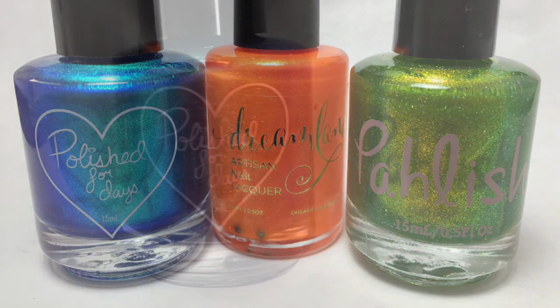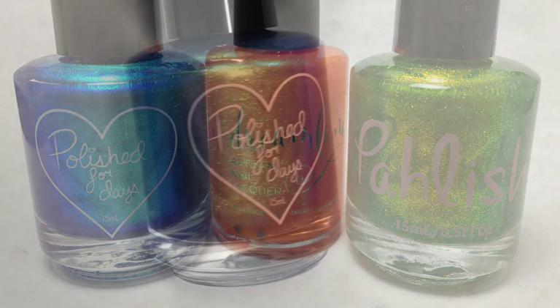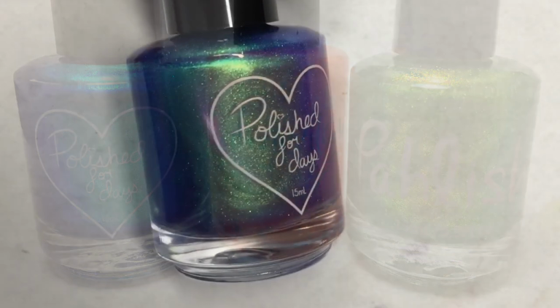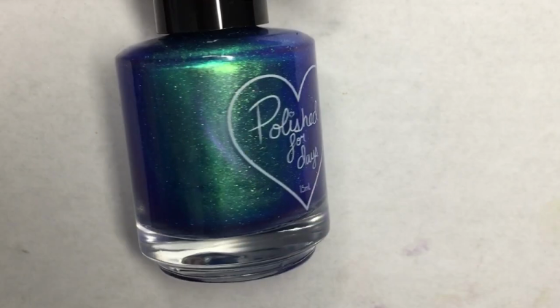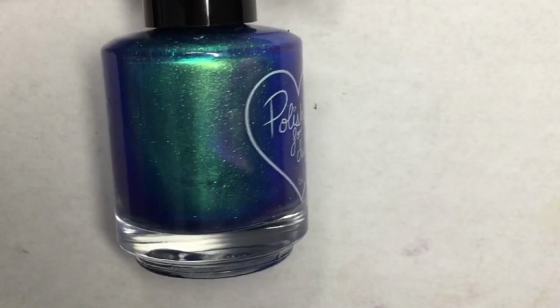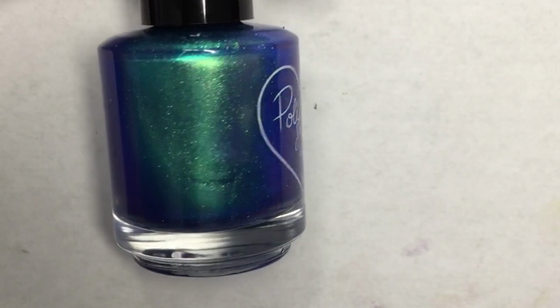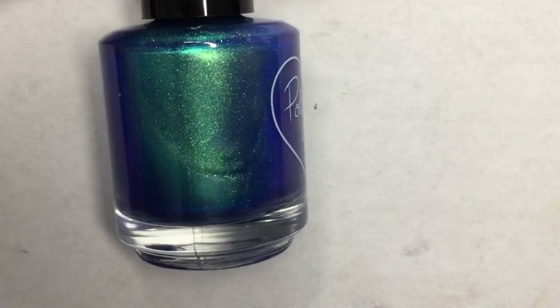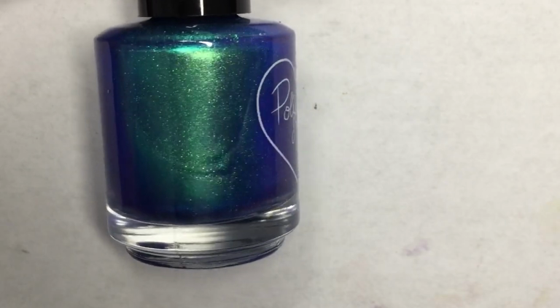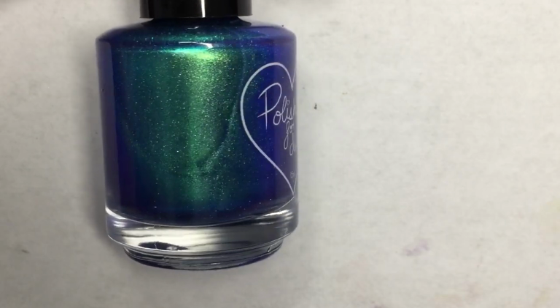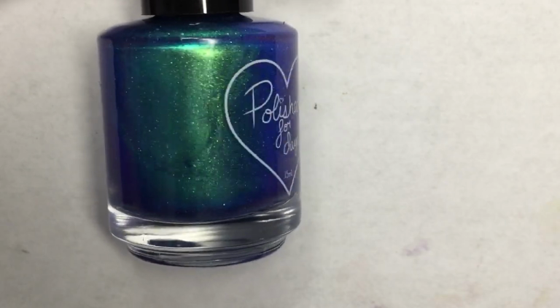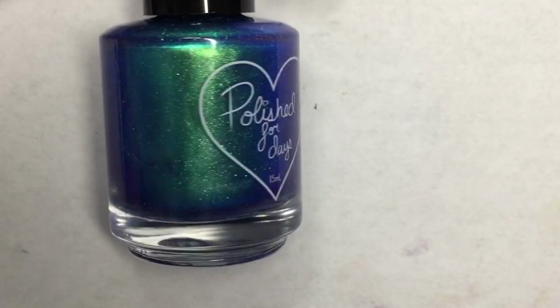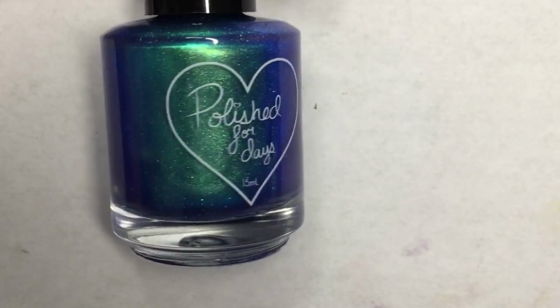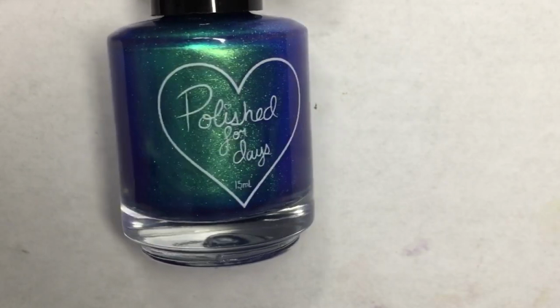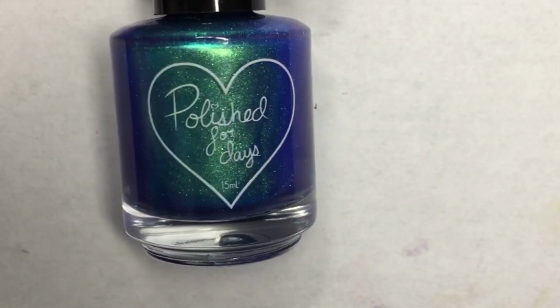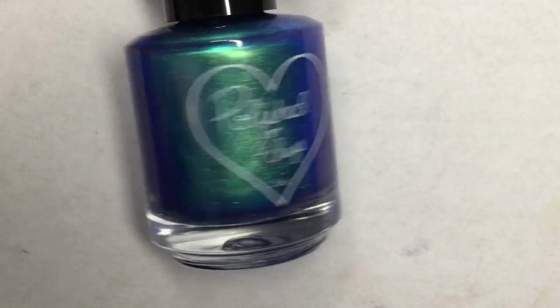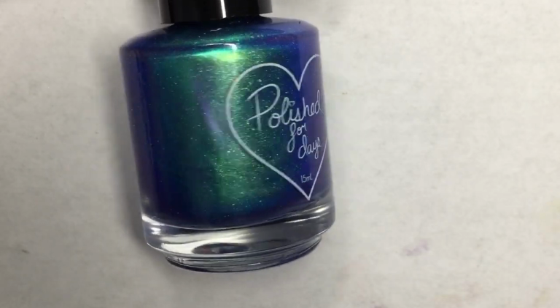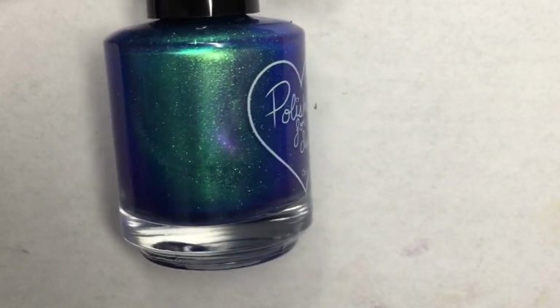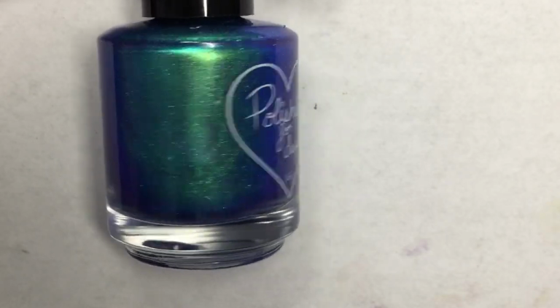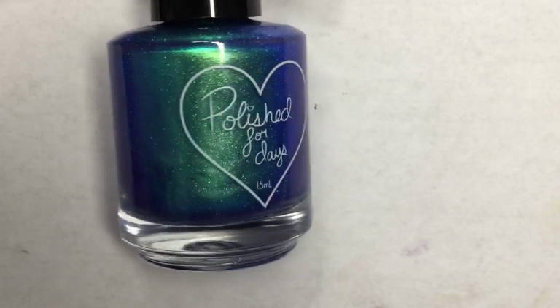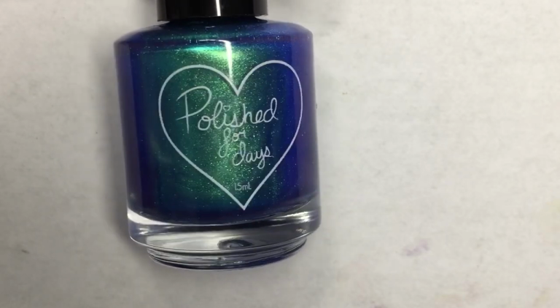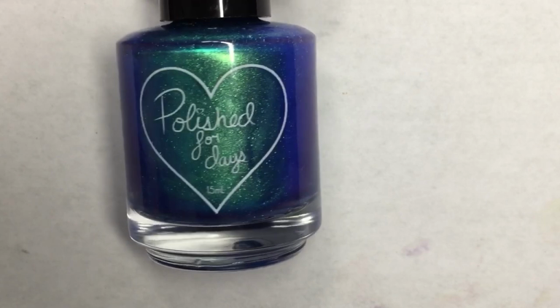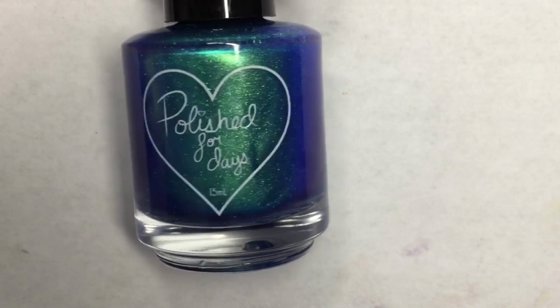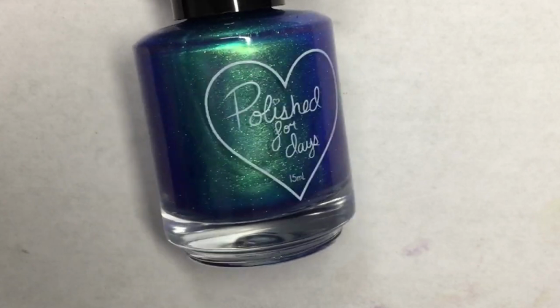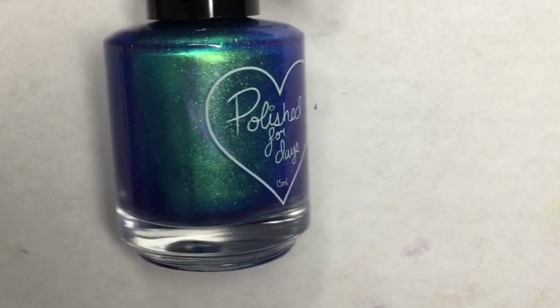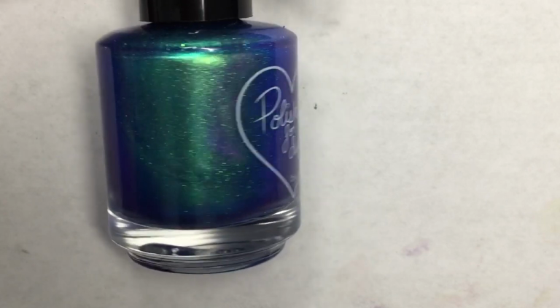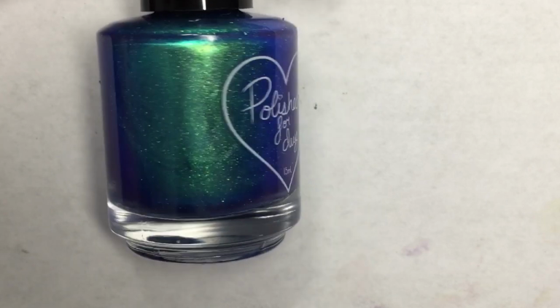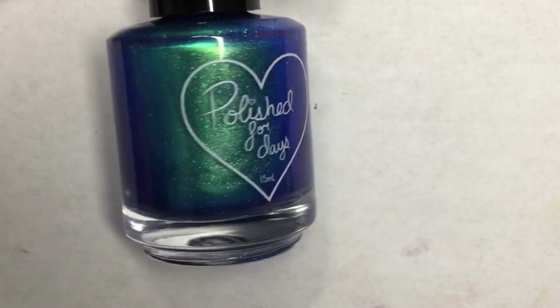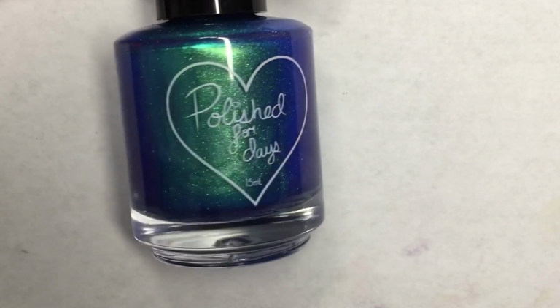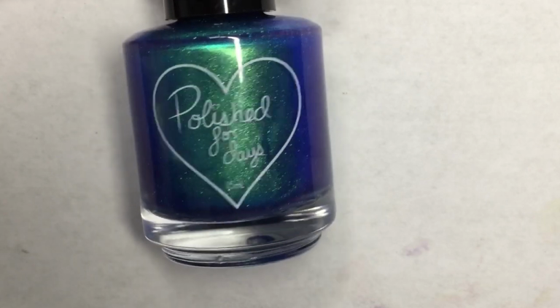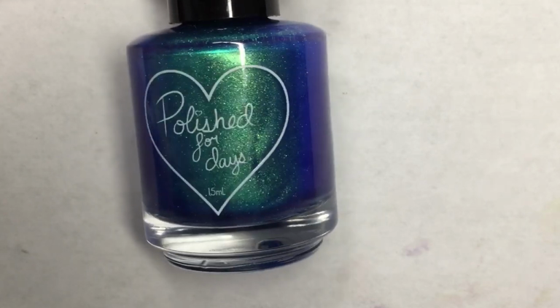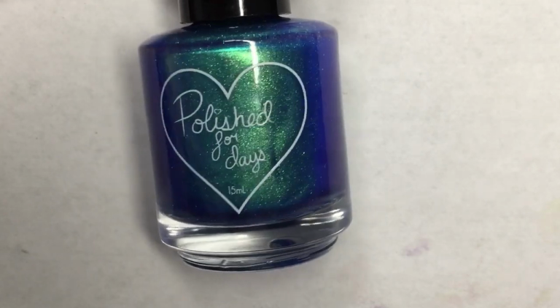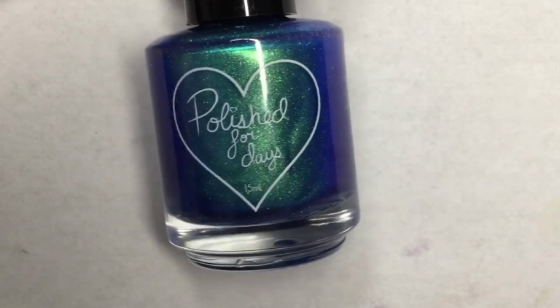First up we have Polish for Days Ketzel. This is a blue-based afterglow with a strong green to blue shifting iridescent micro flaky shimmer.